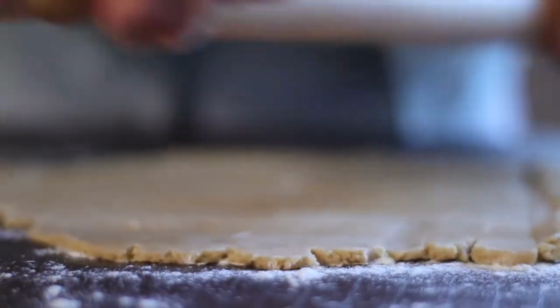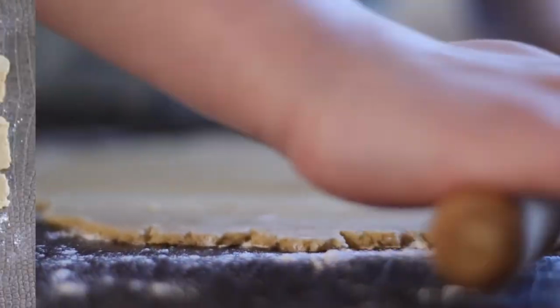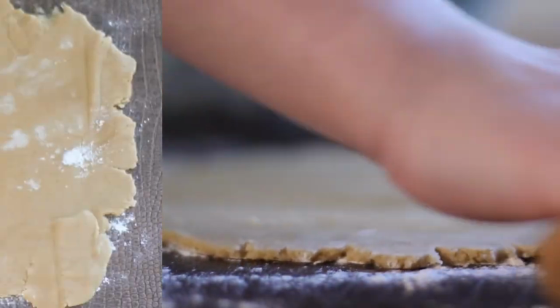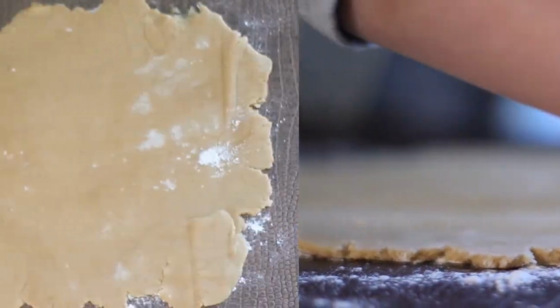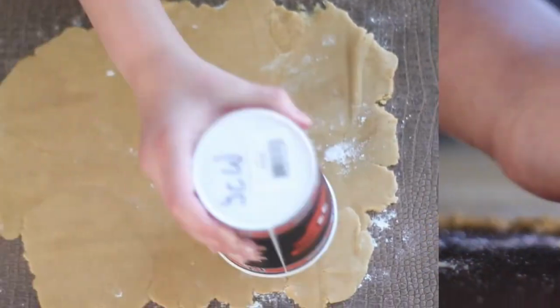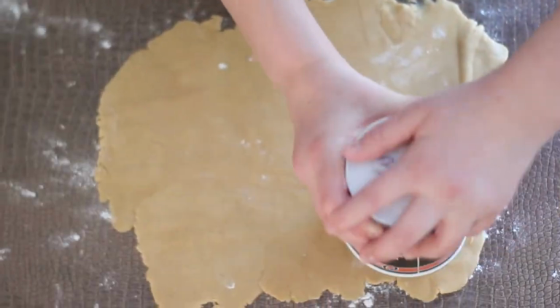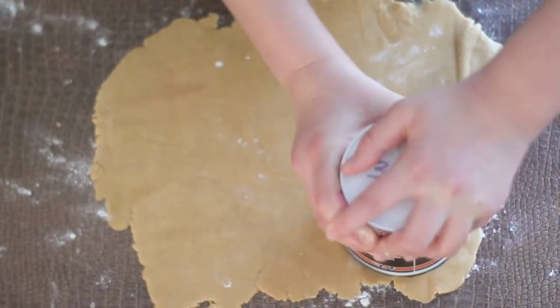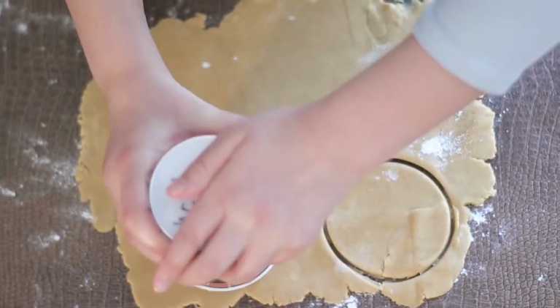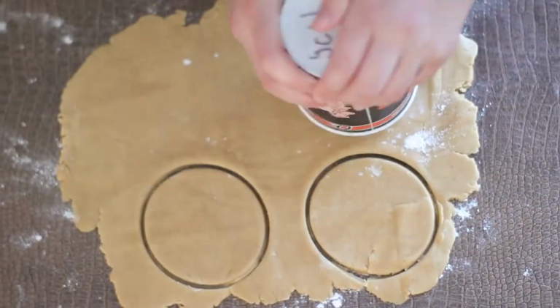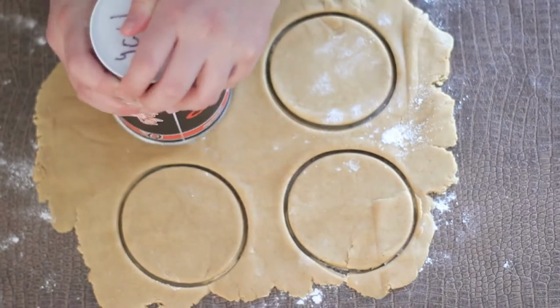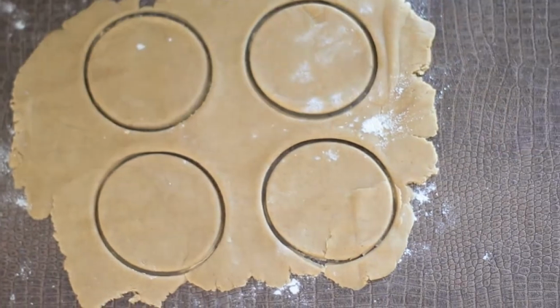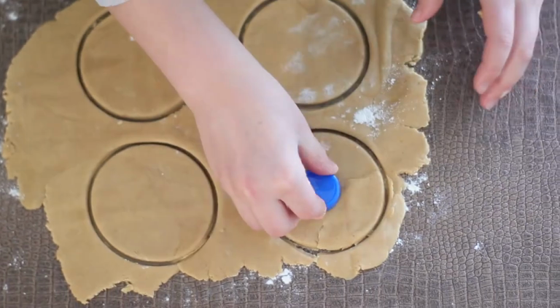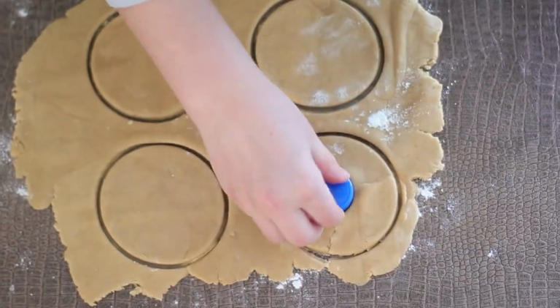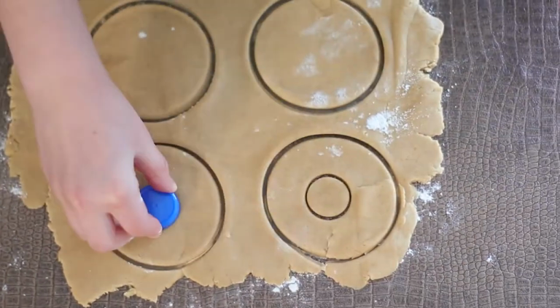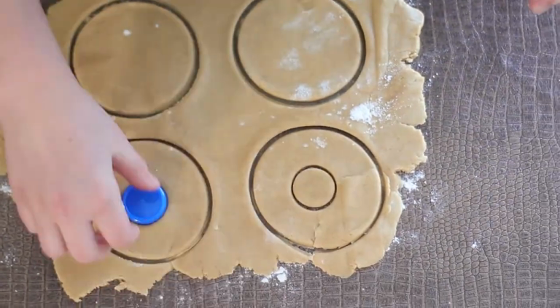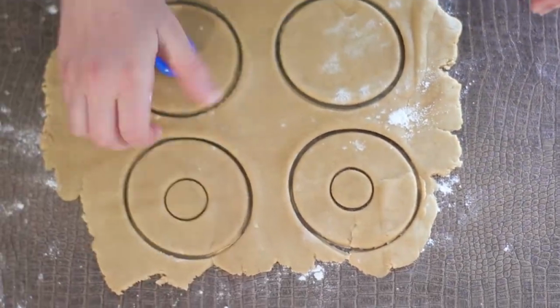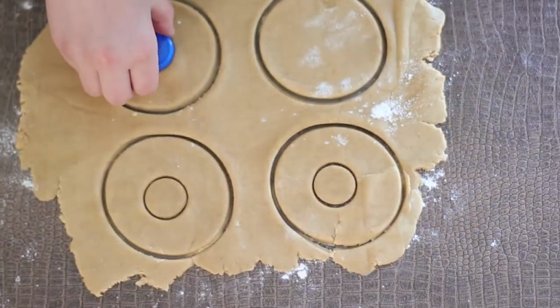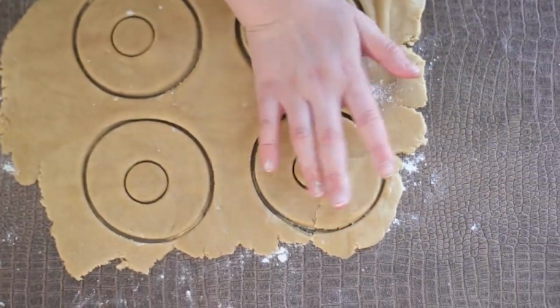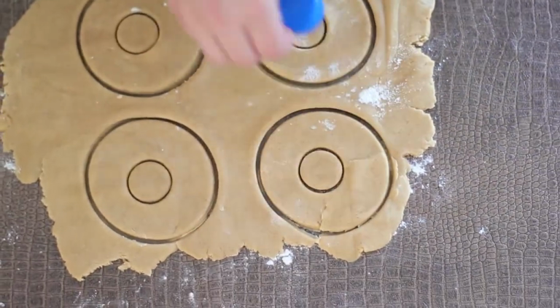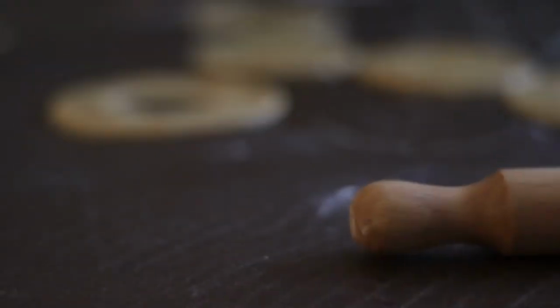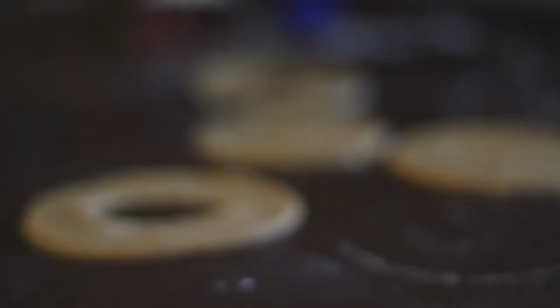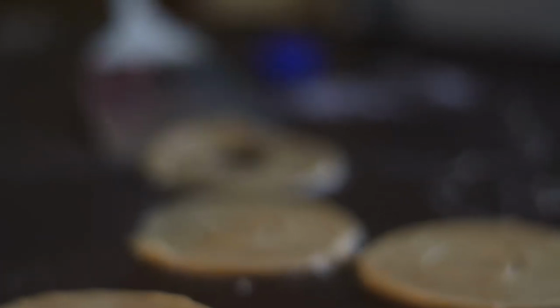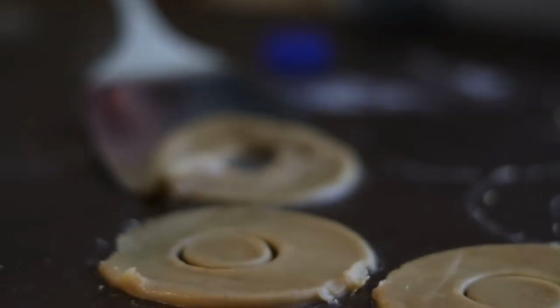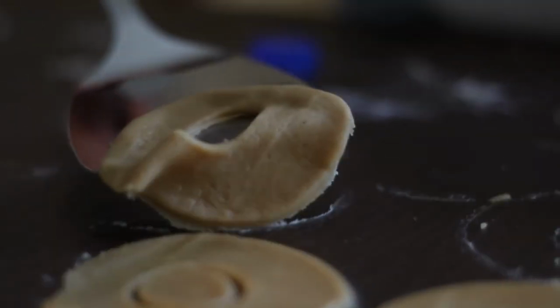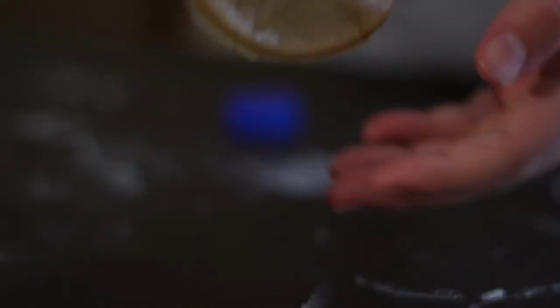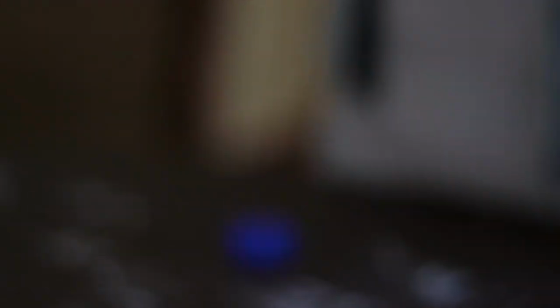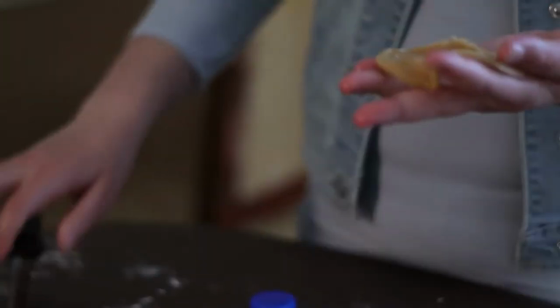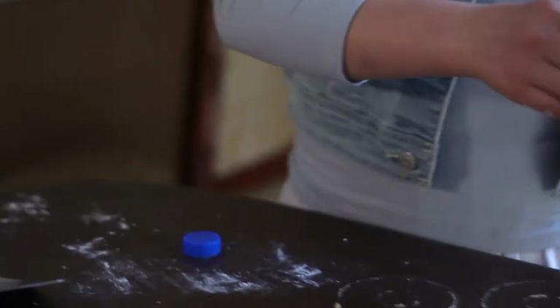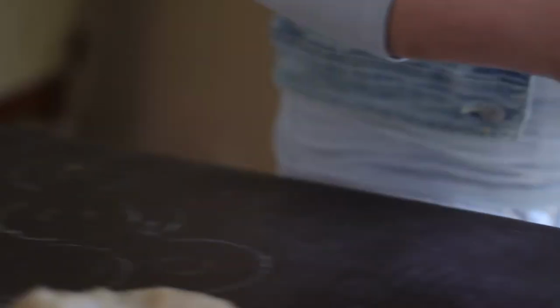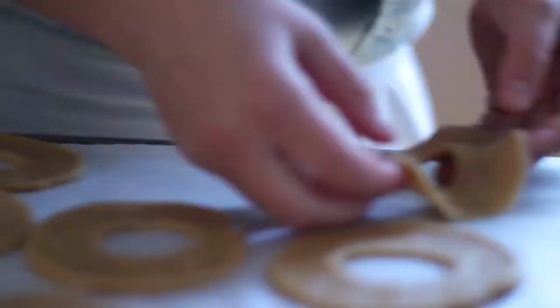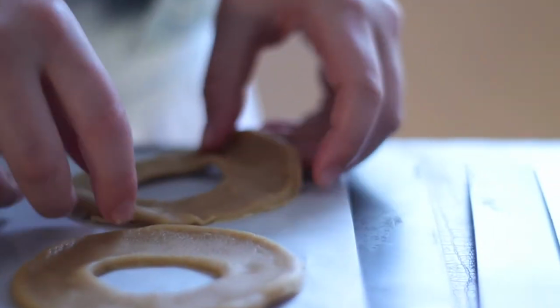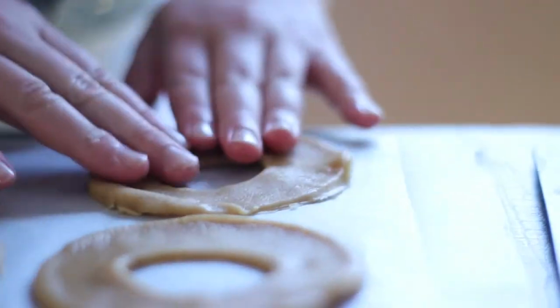Step five: on a lightly floured surface, roll out the cookie dough to about an eighth of an inch thick. Use a cup and a bottle cap to cut into a doughnut shape. Then place your cookies on a baking sheet and bake for ten minutes.